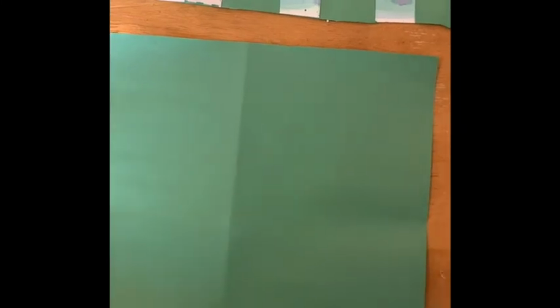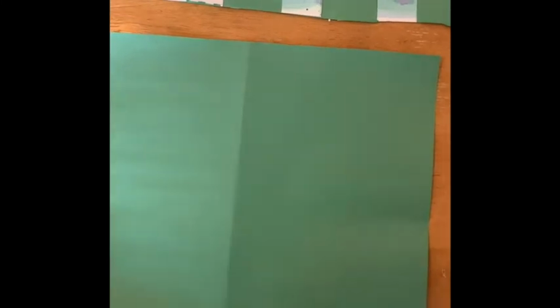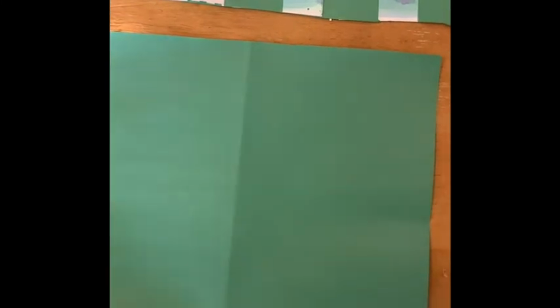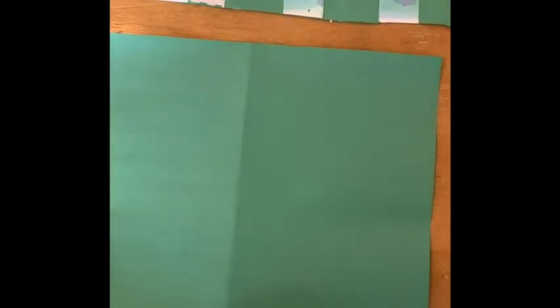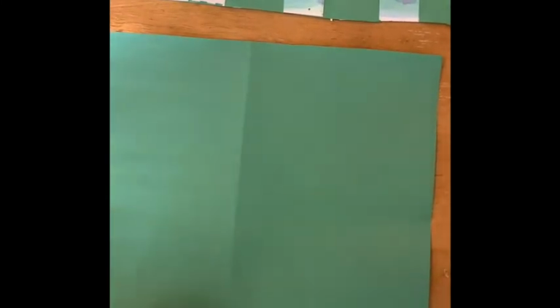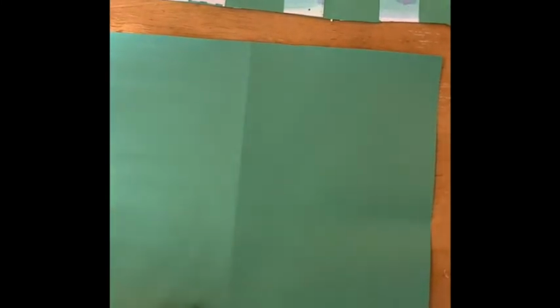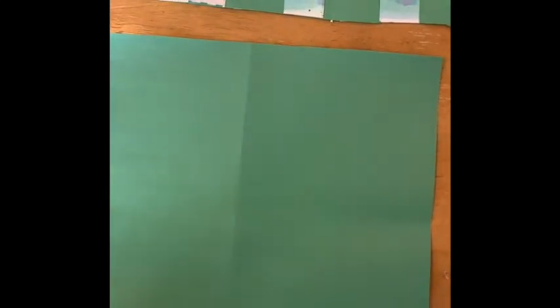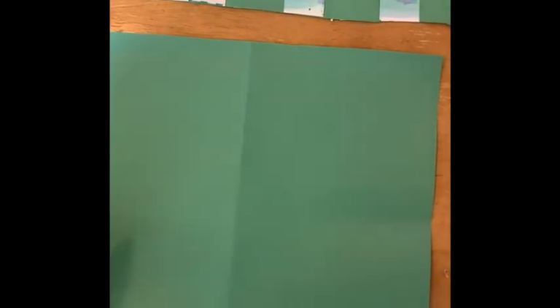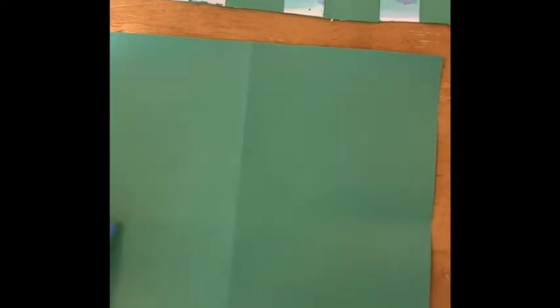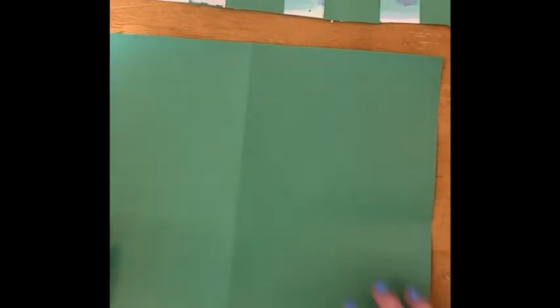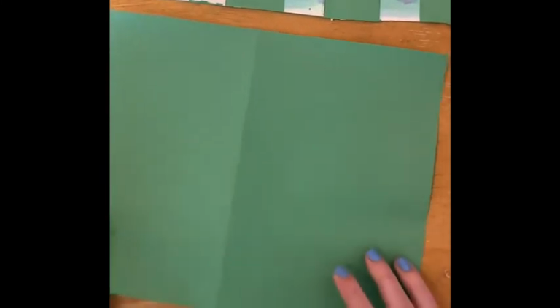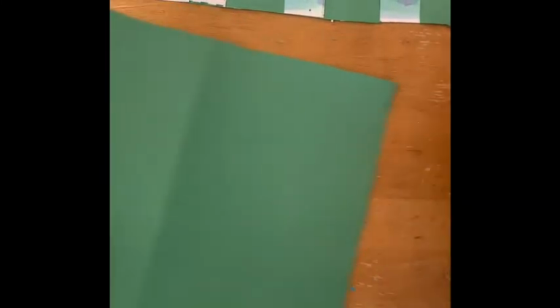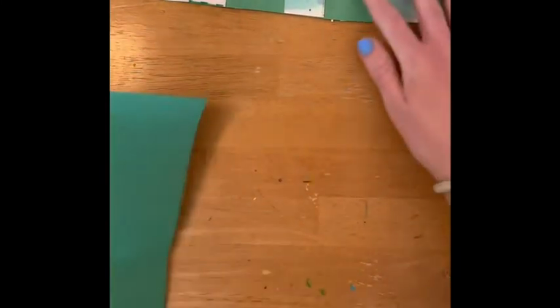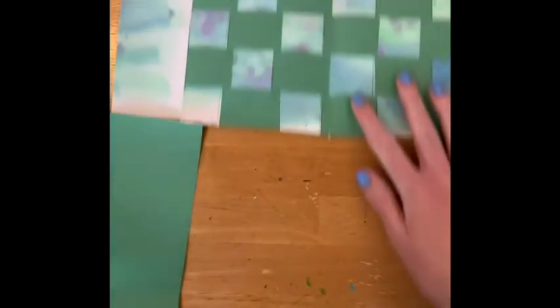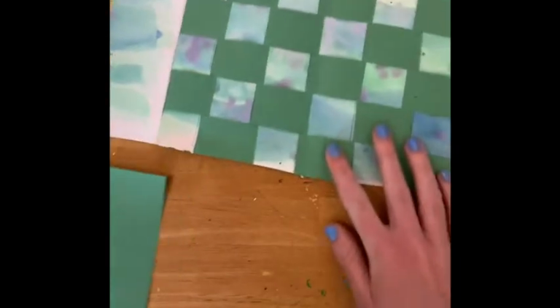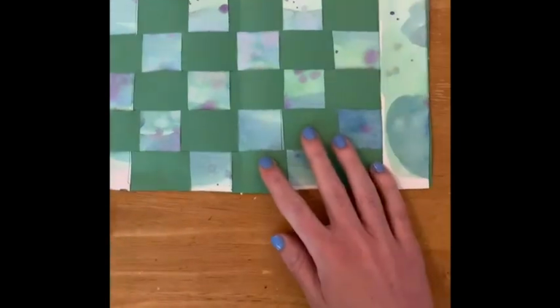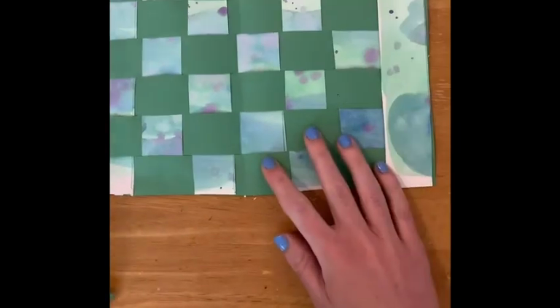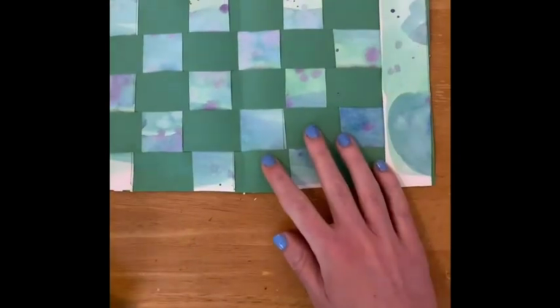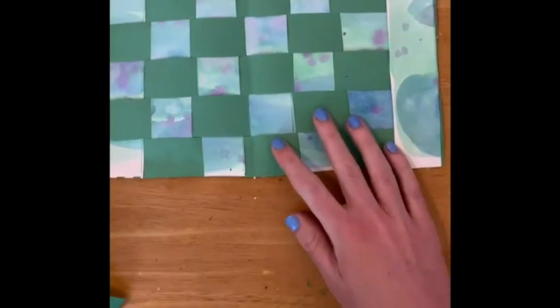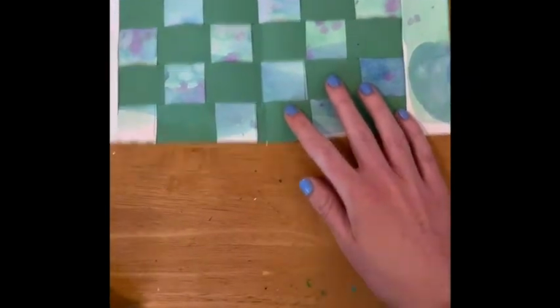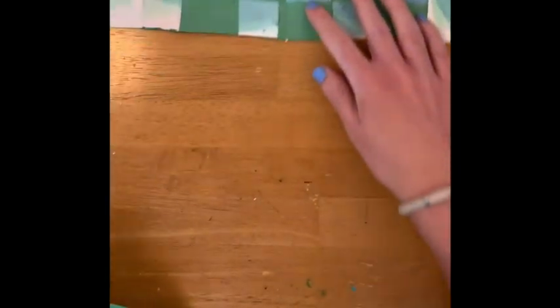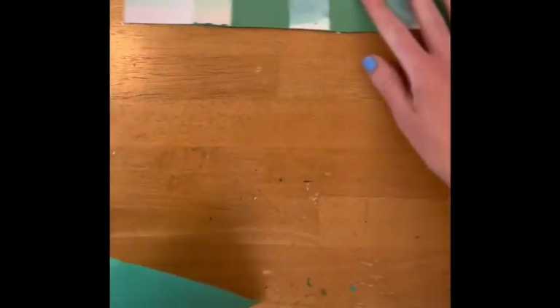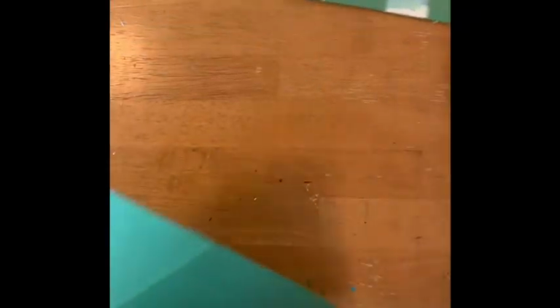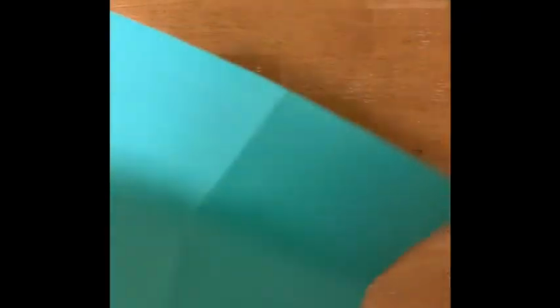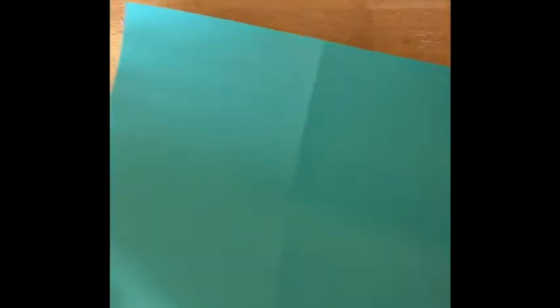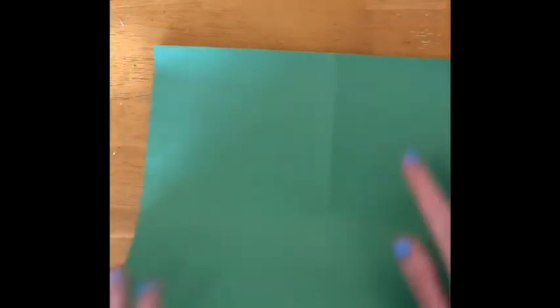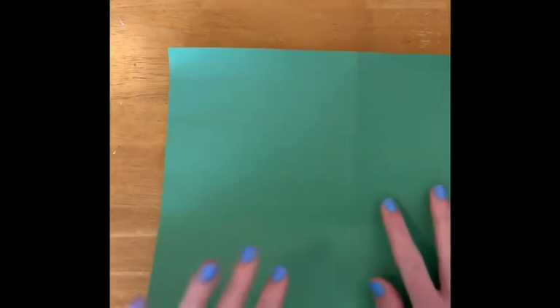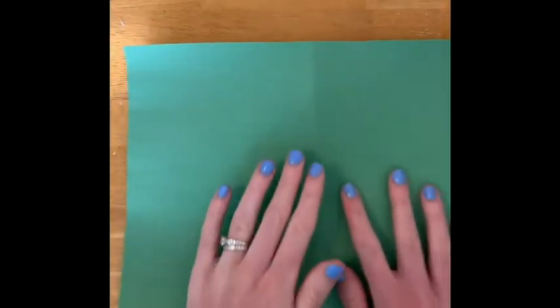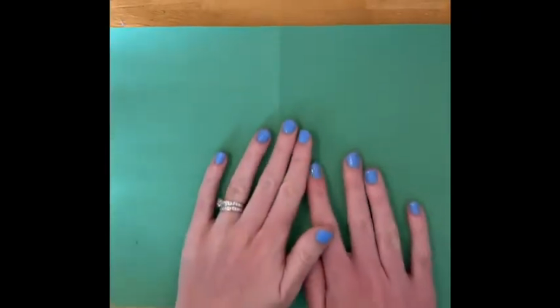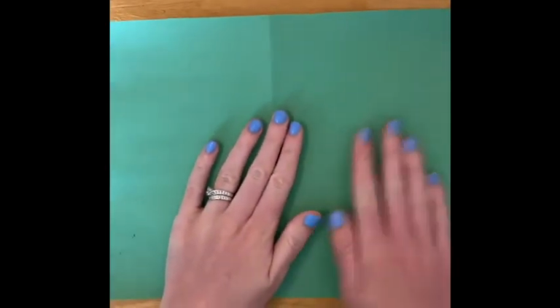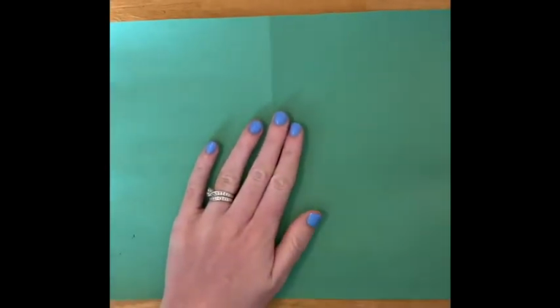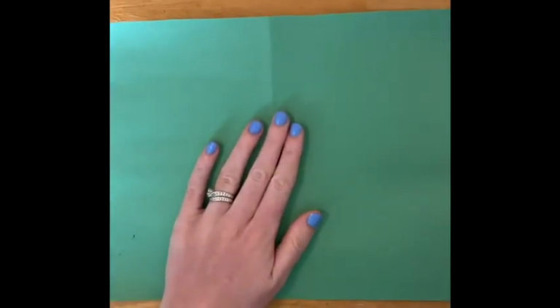All right second graders, so at this stage you have your weaving and now it's time to turn this into an alligator.